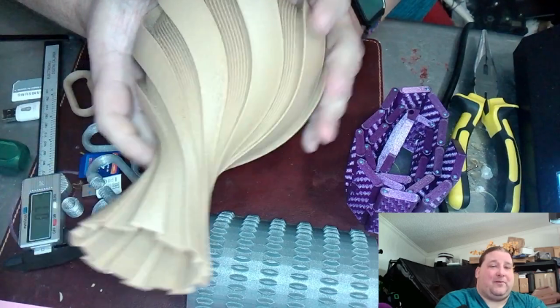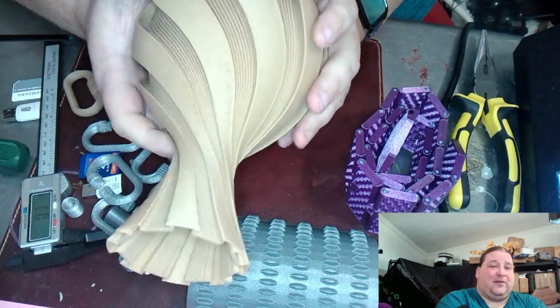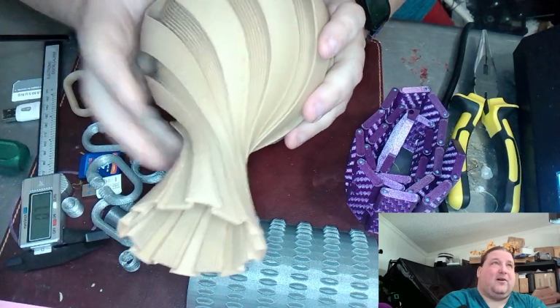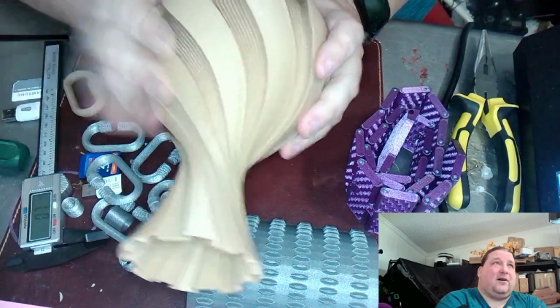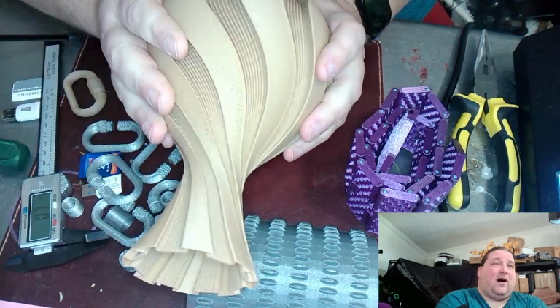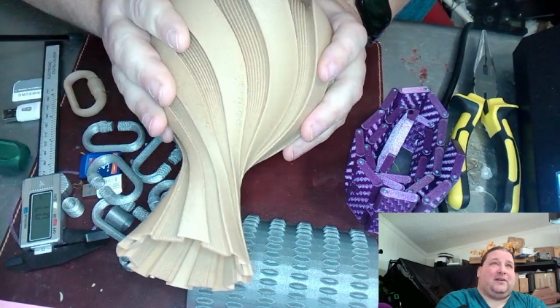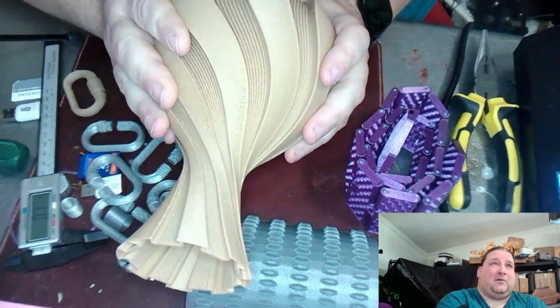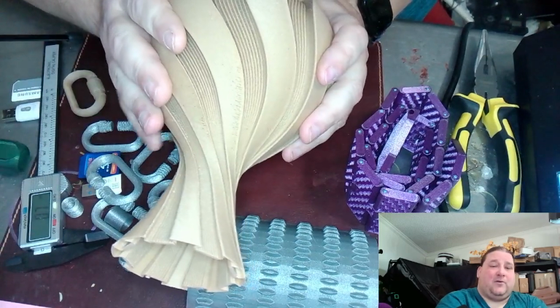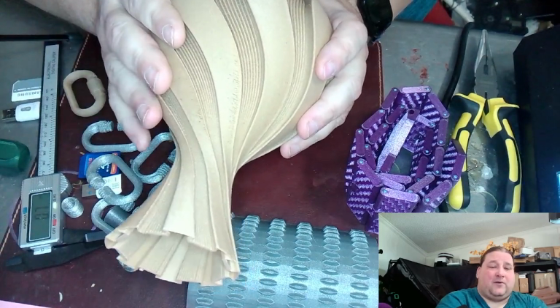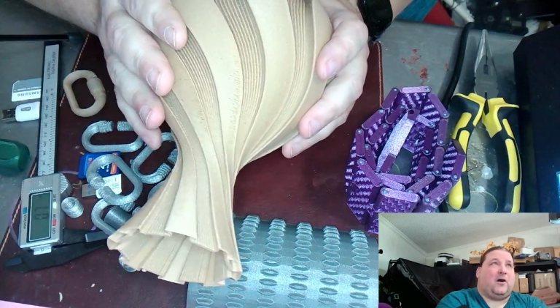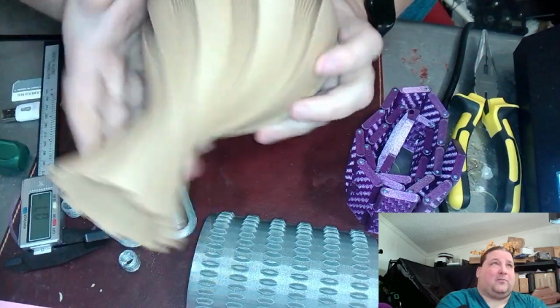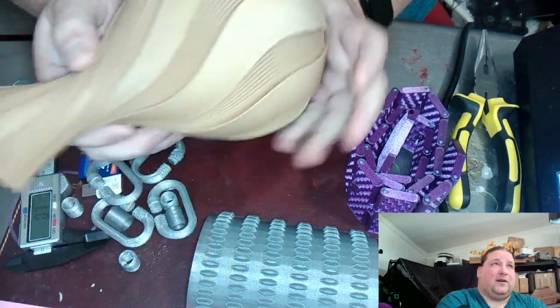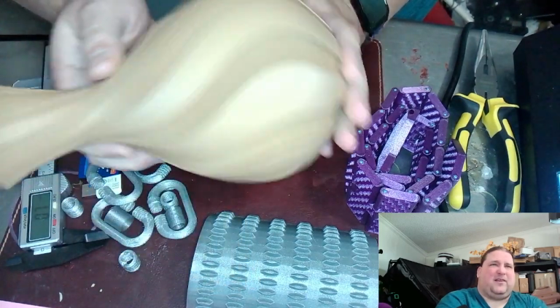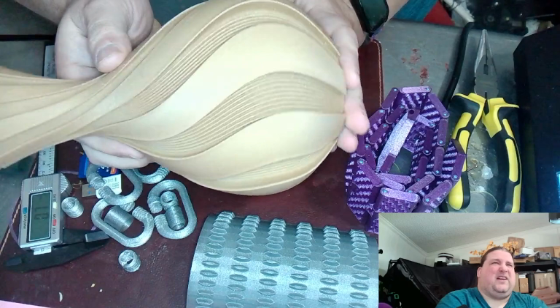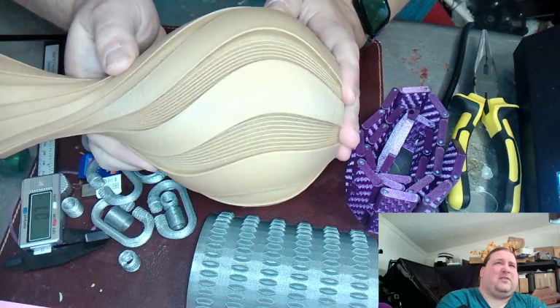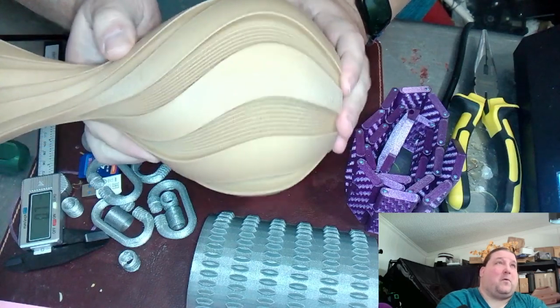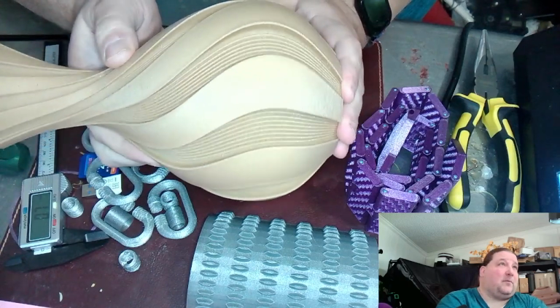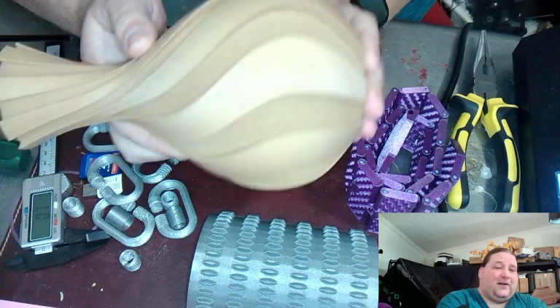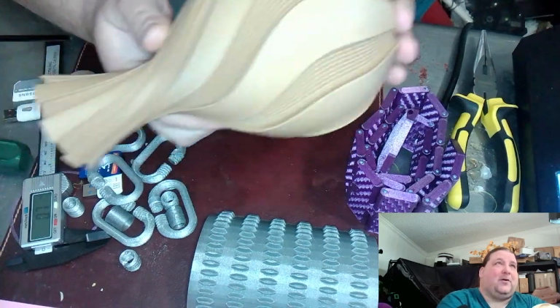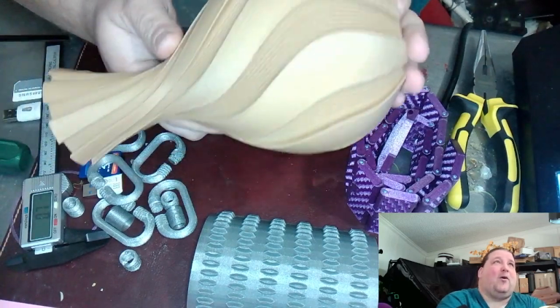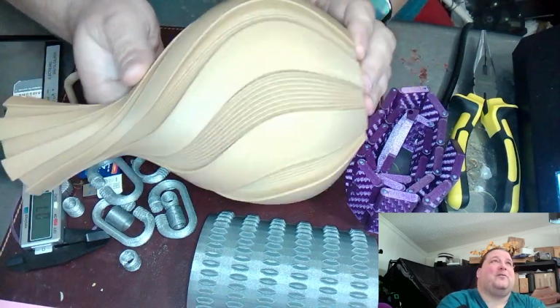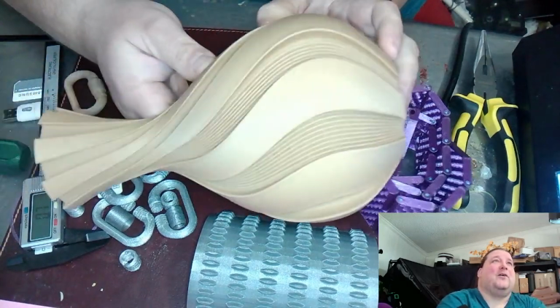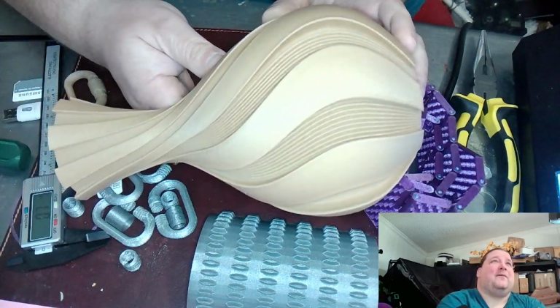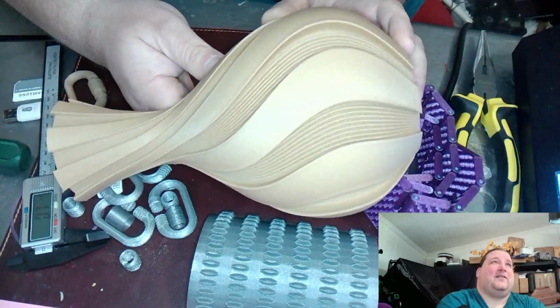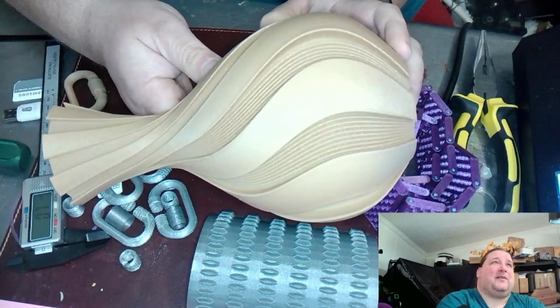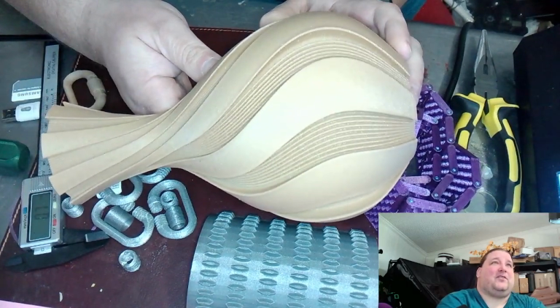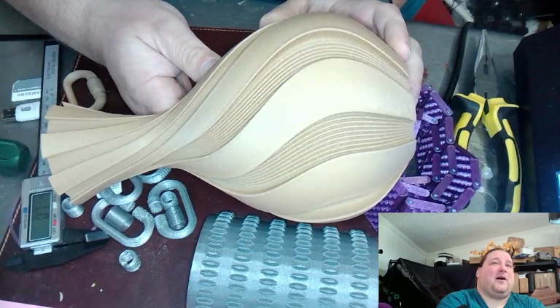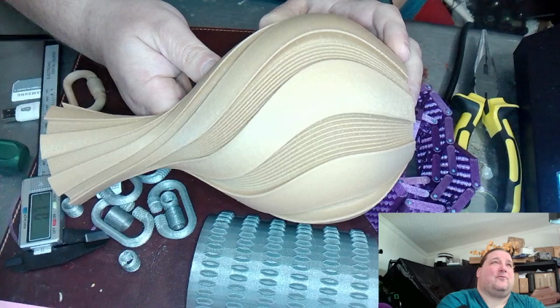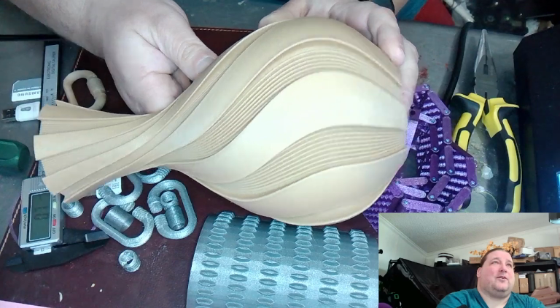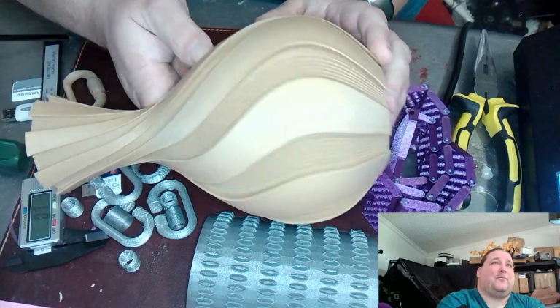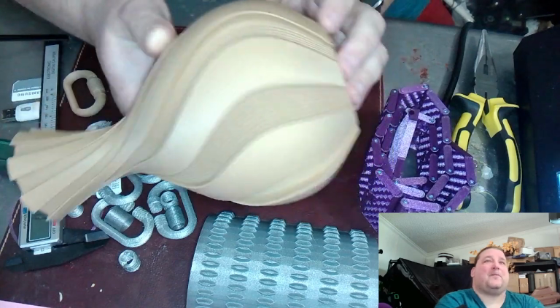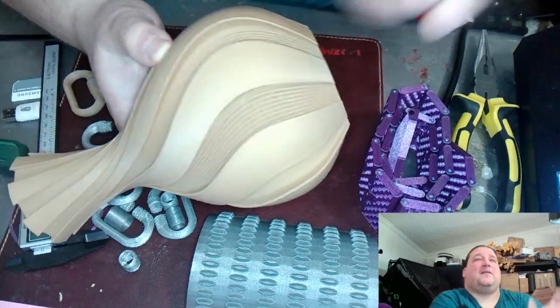I'll have links down below for these models — I think it's vase 794 or something like that, somebody who made a whole bunch of random vases. It just came out really cool.